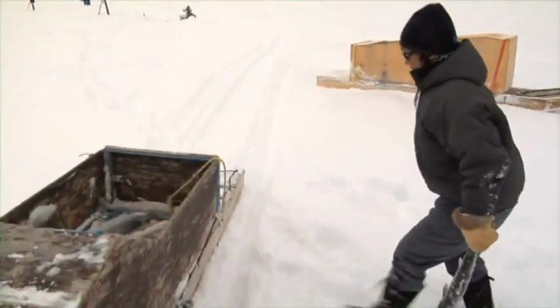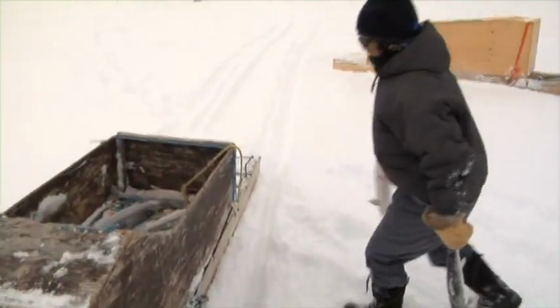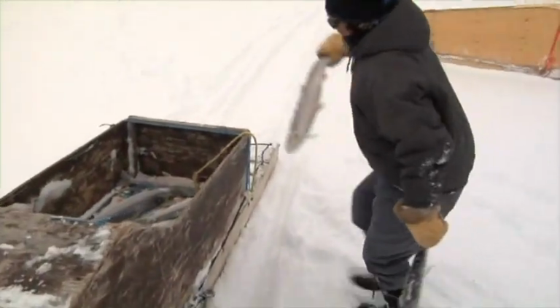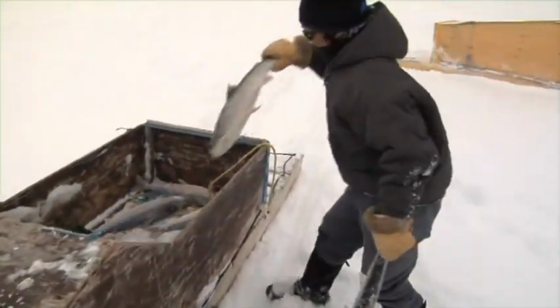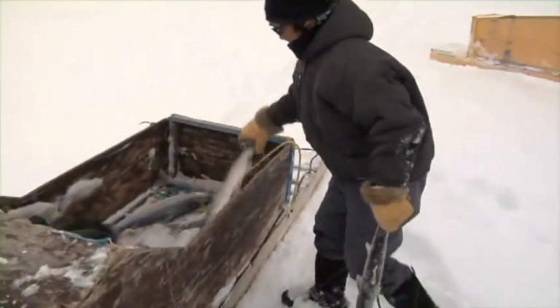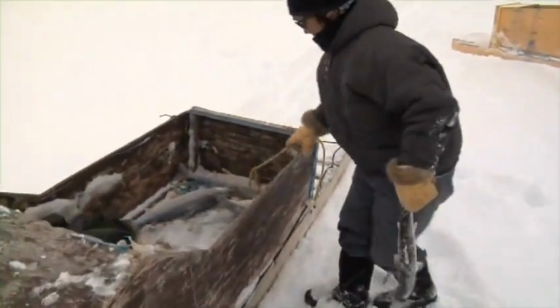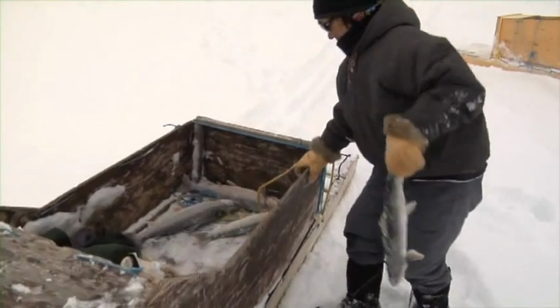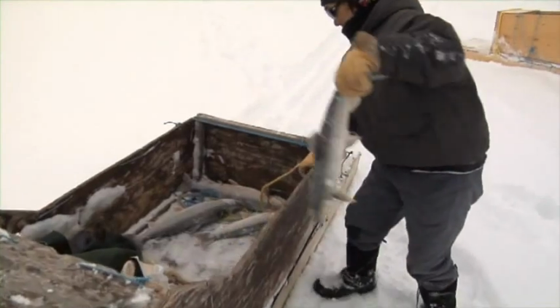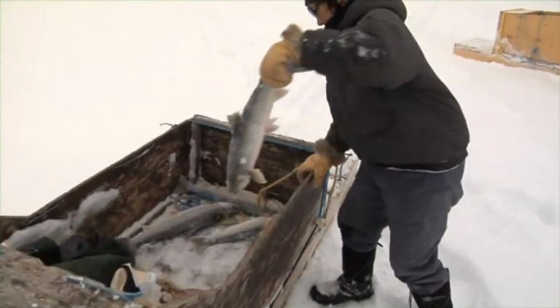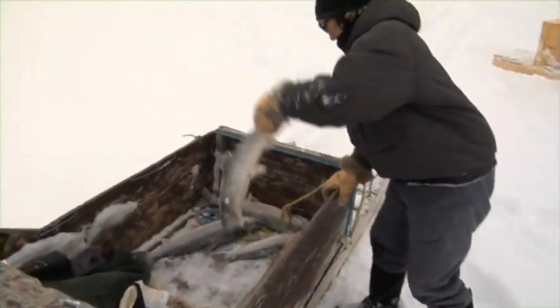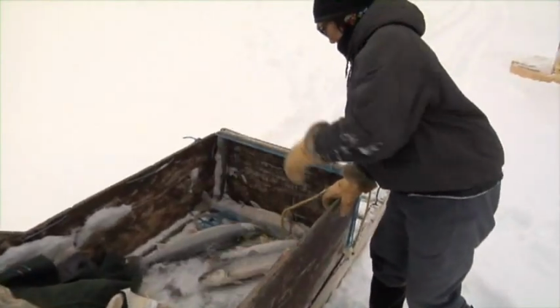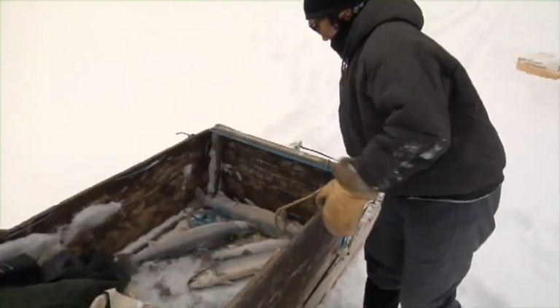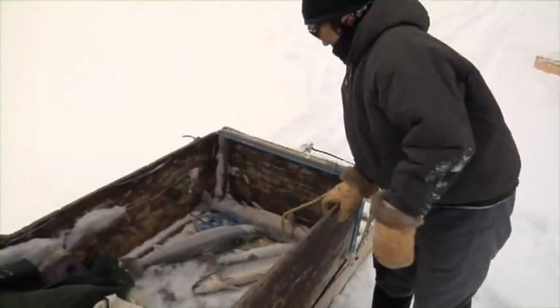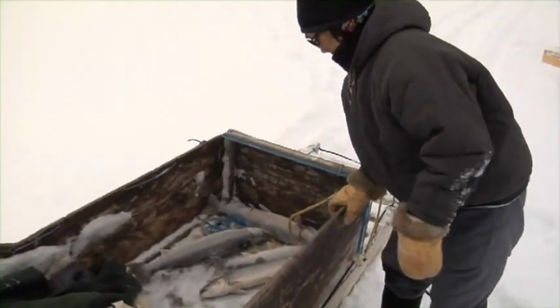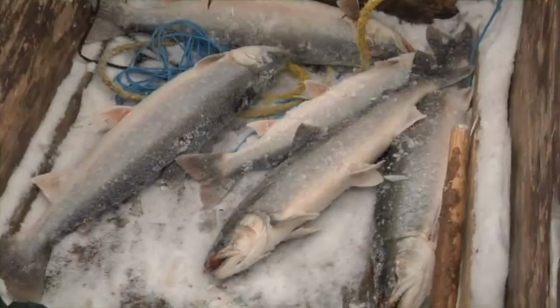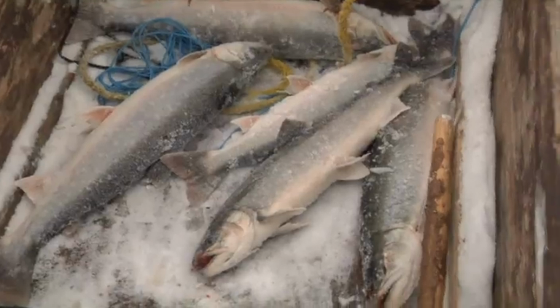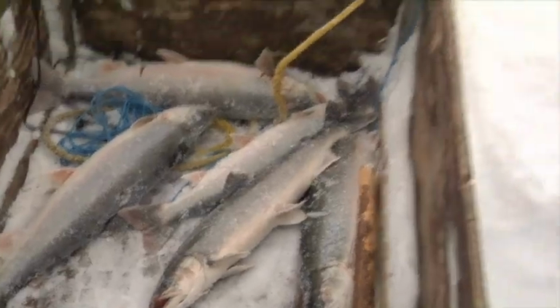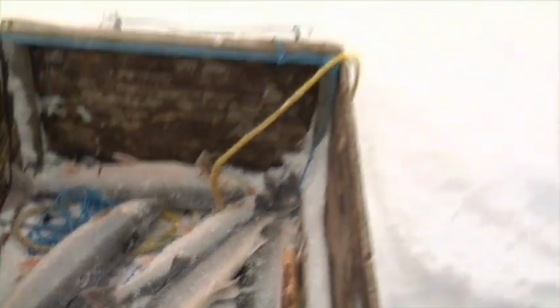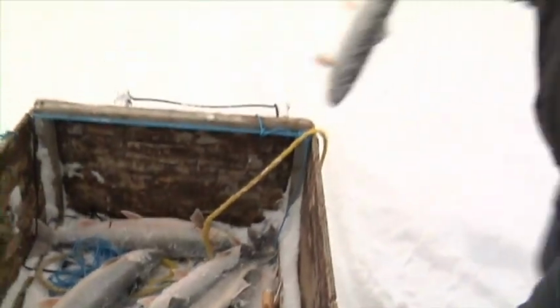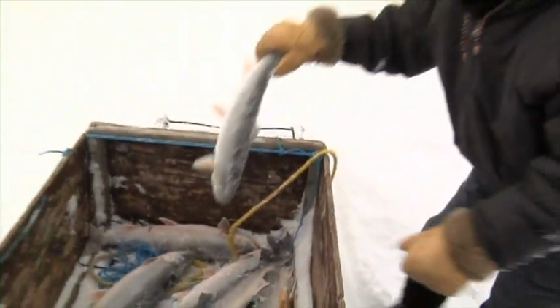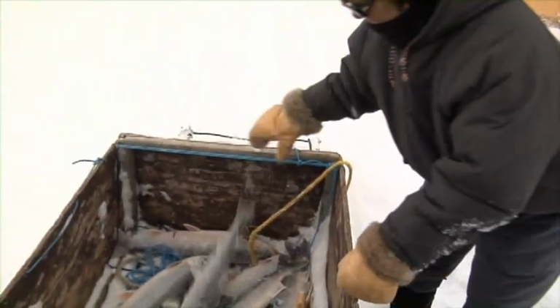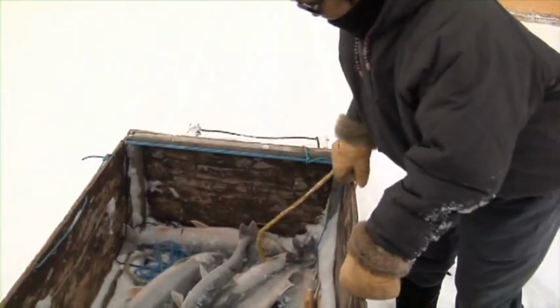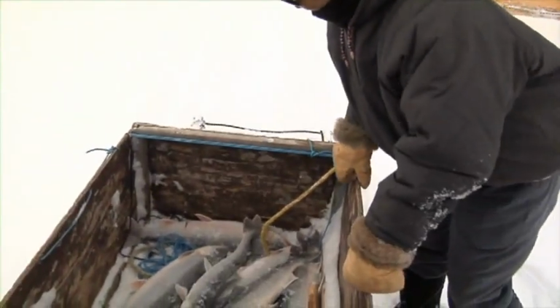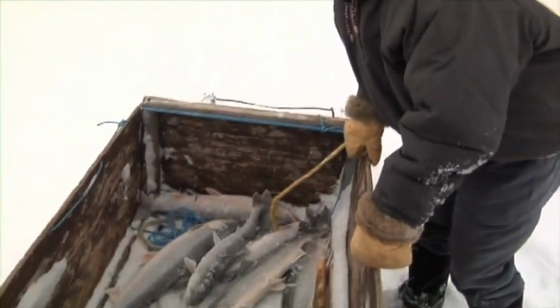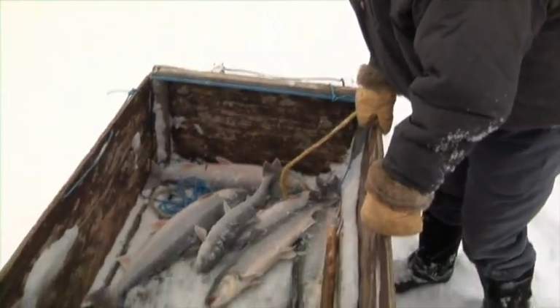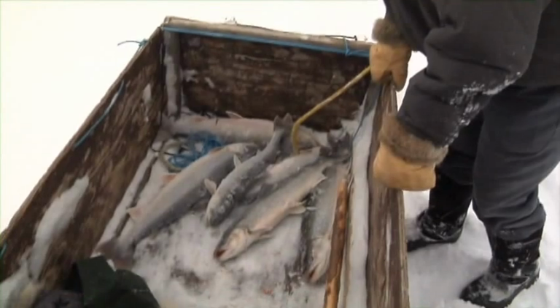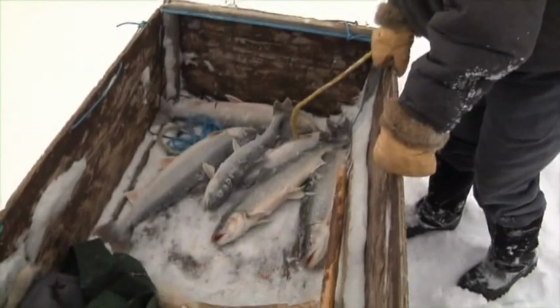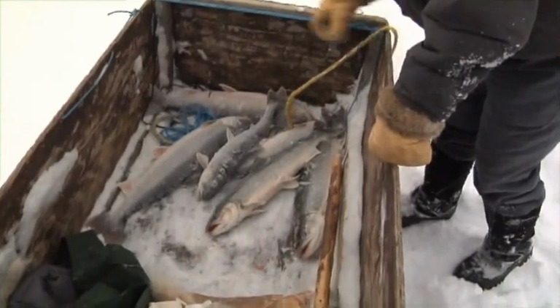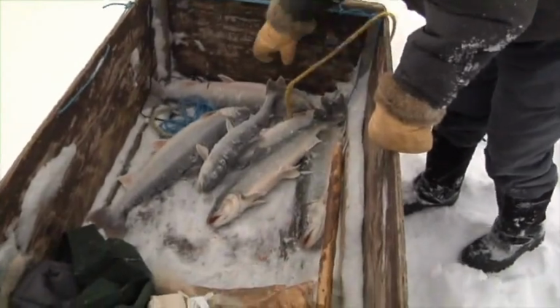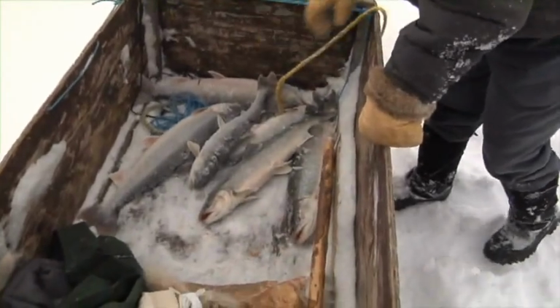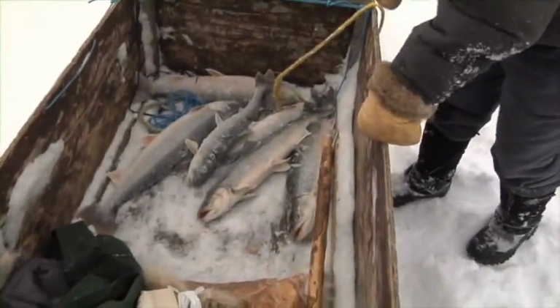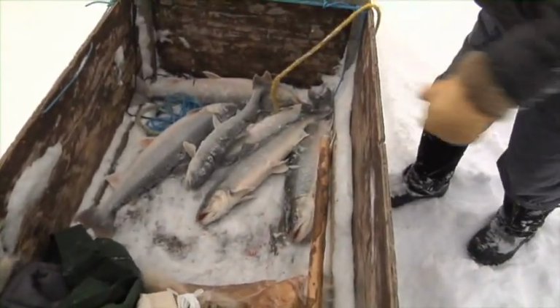In the end, Sarah caught 27 arctic char, including a couple of 10-pounders — more than enough for us to eat a few, plus a bunch to take back and share in the village.